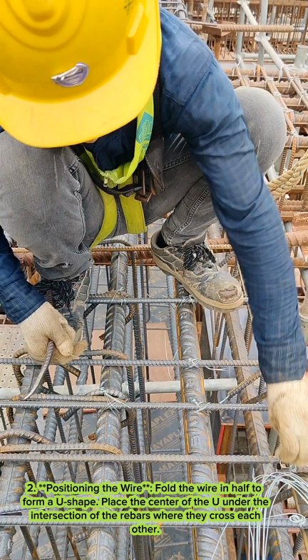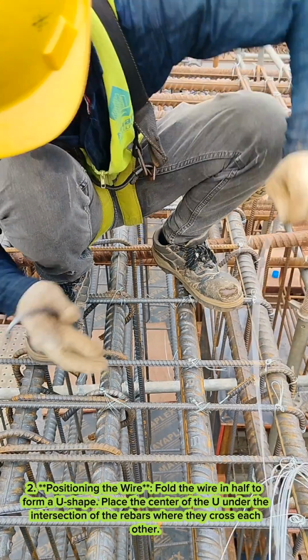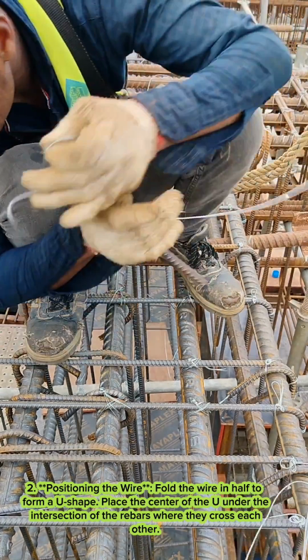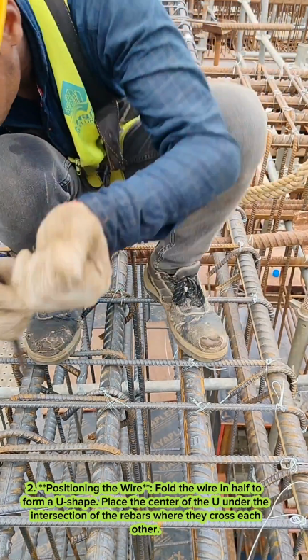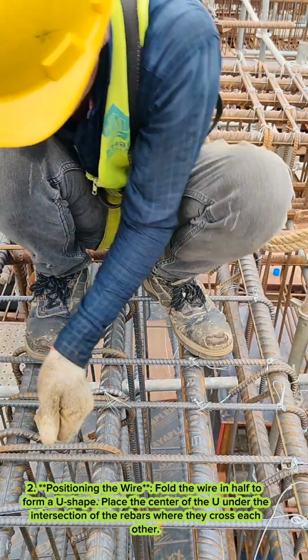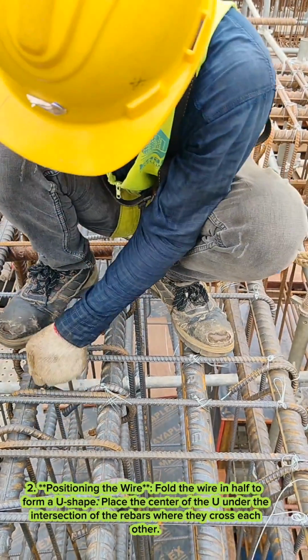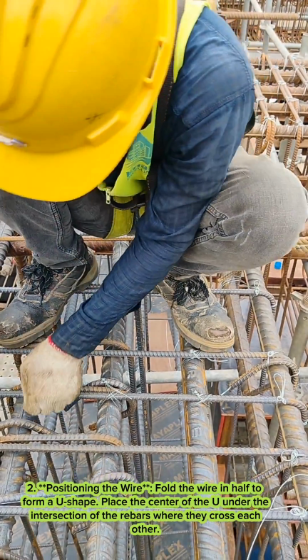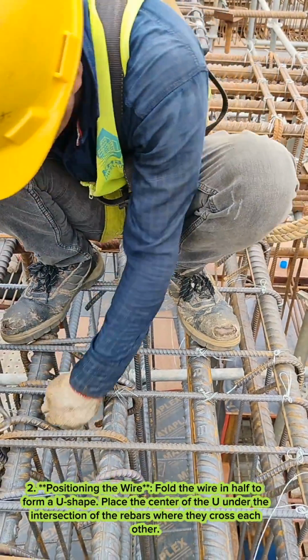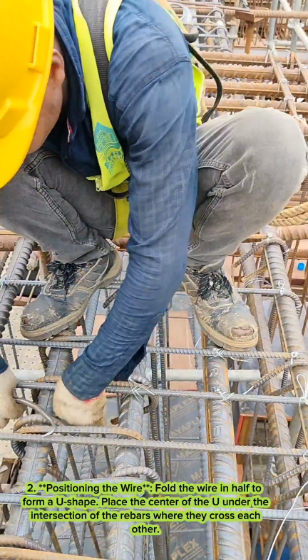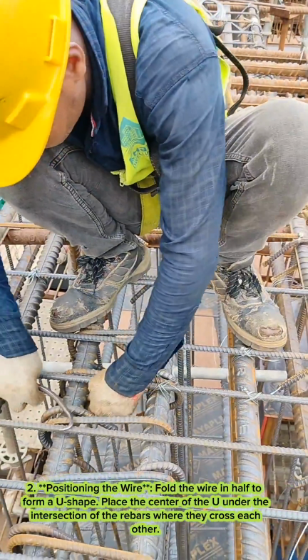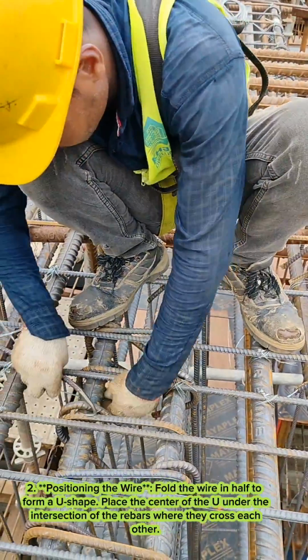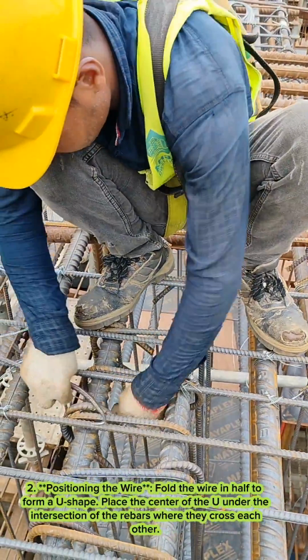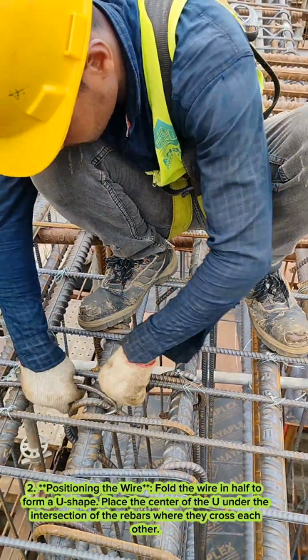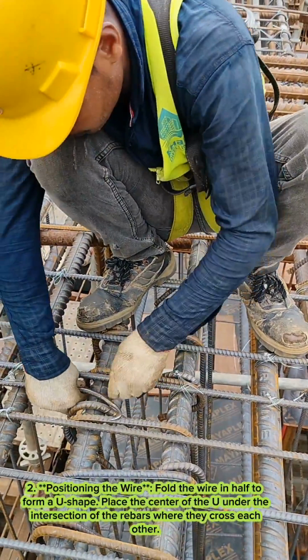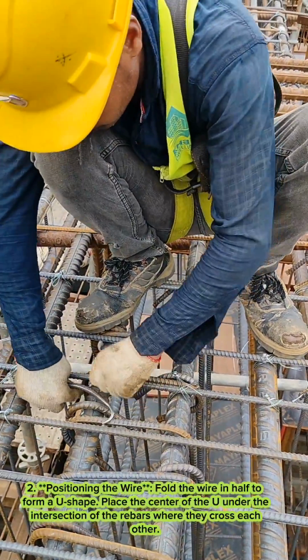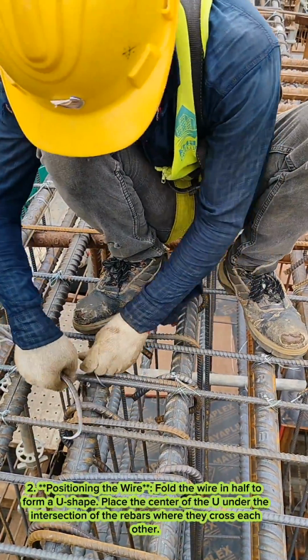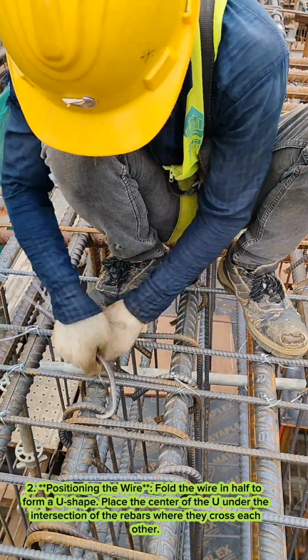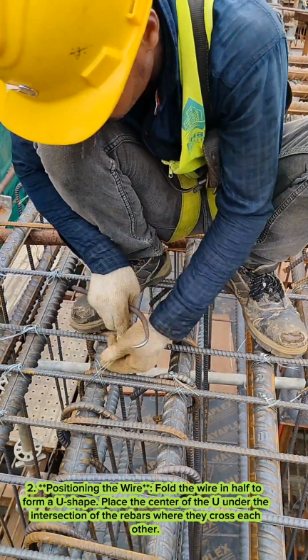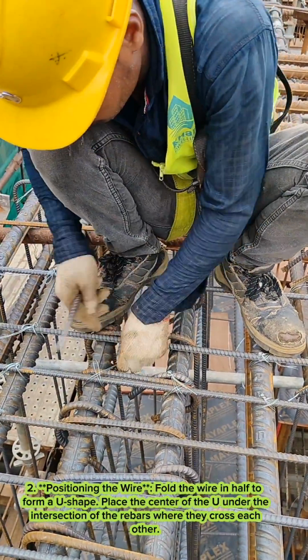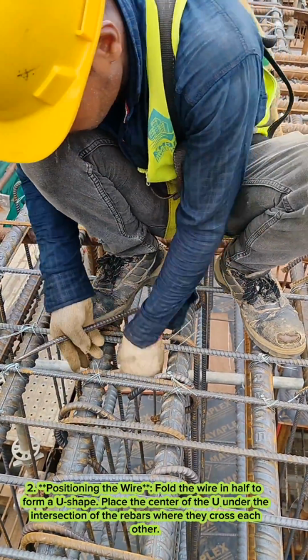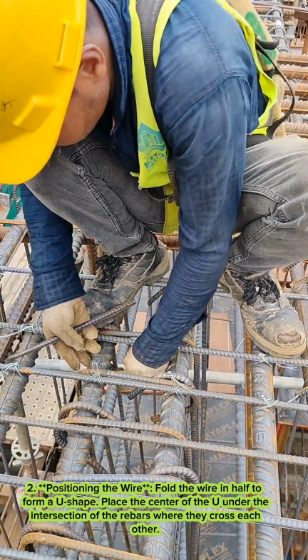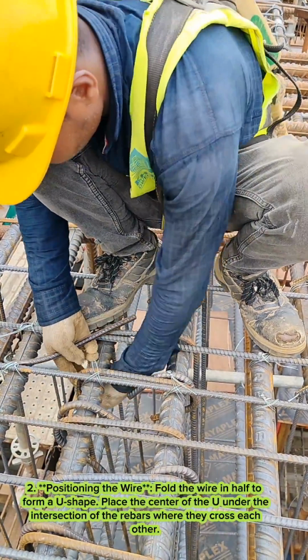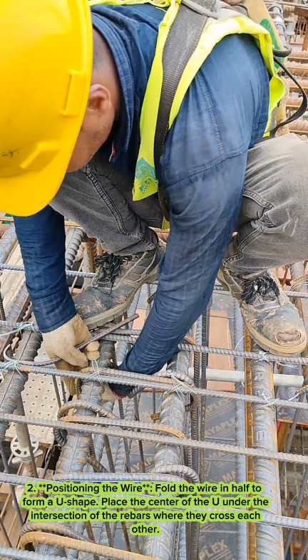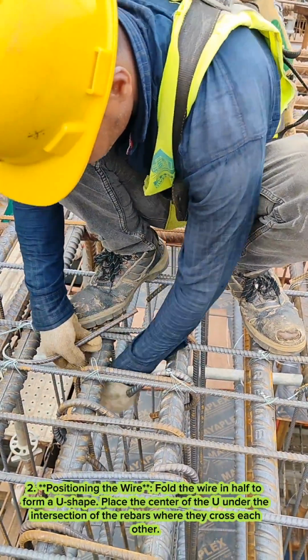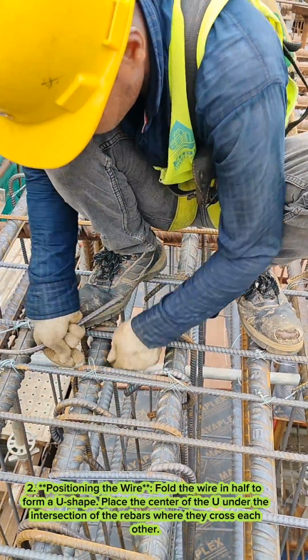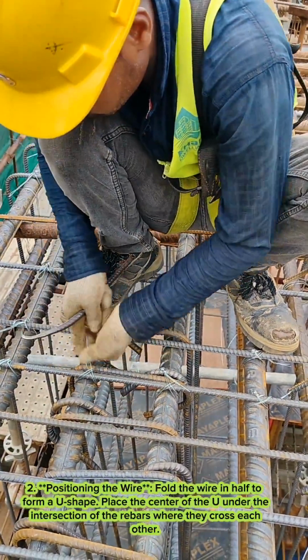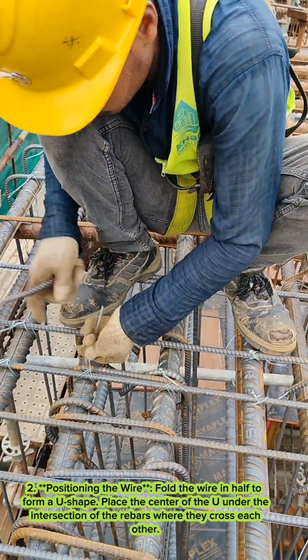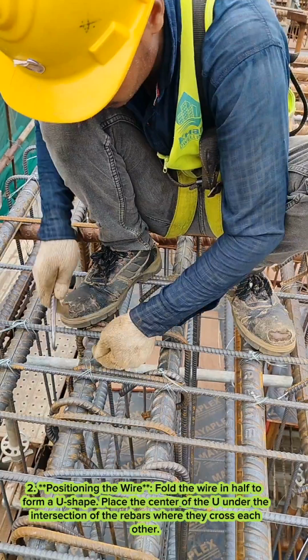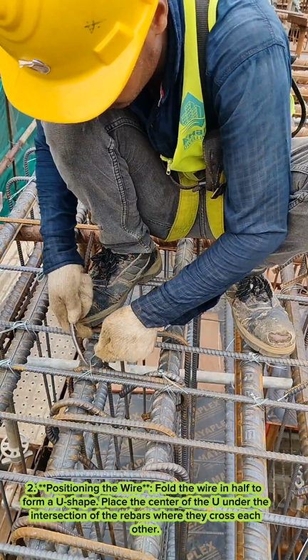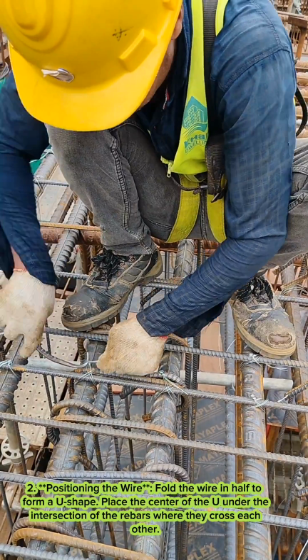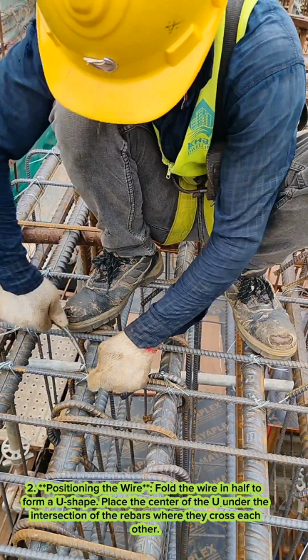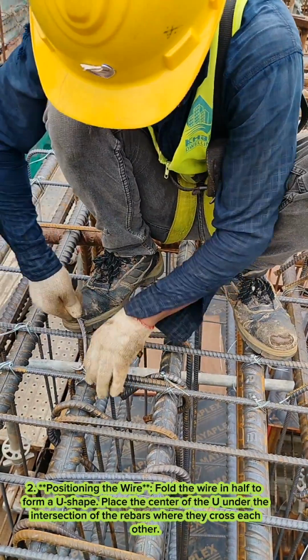Two, positioning the wire. Fold the wire in half to form a U-shape. Place the center of the U under the intersection of the rebars where they cross each other.